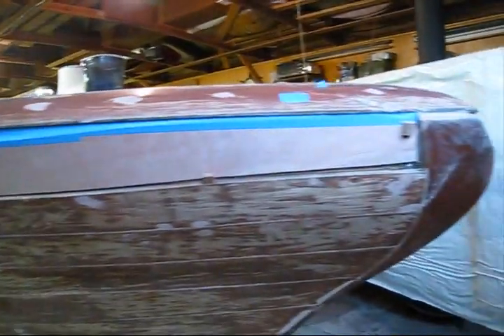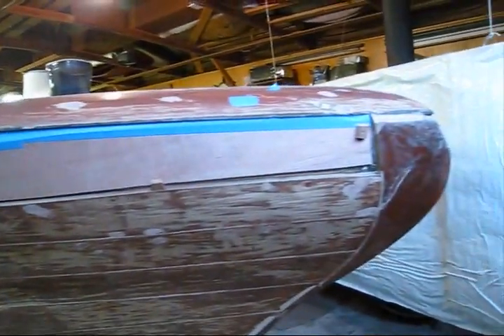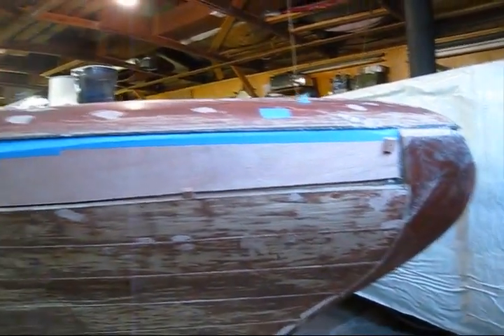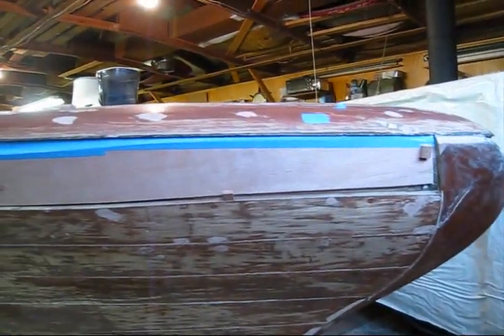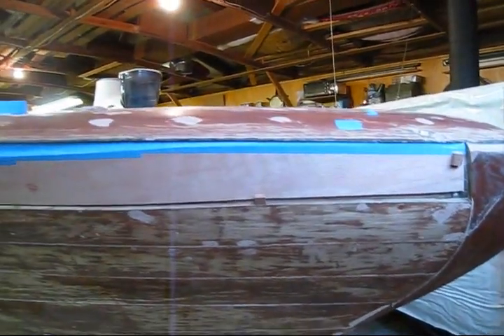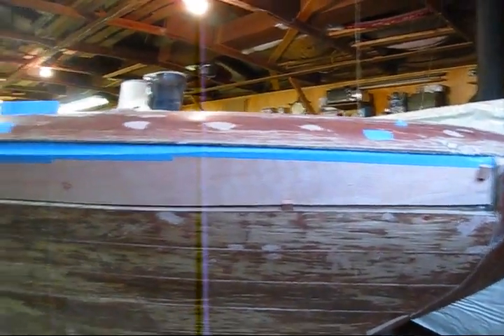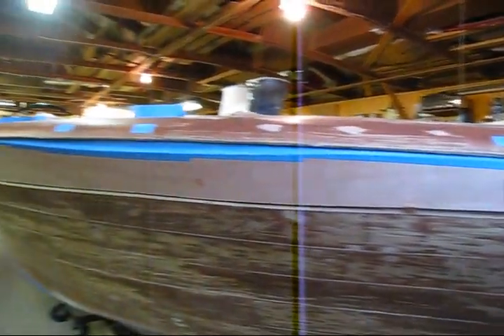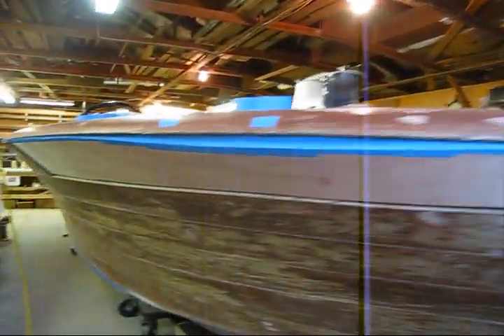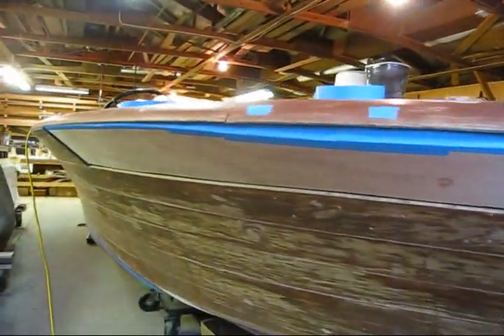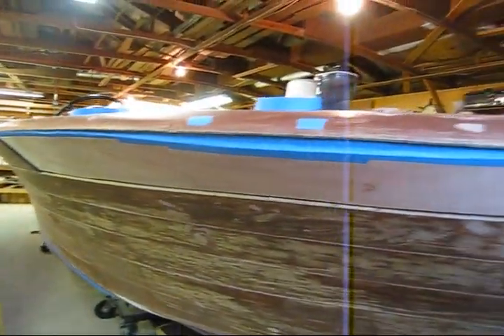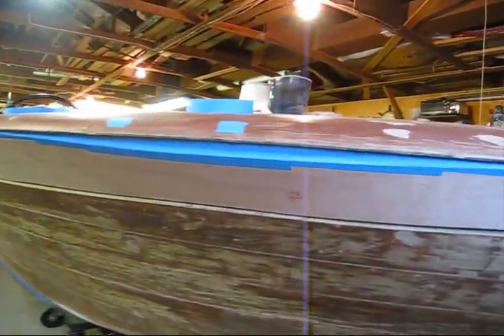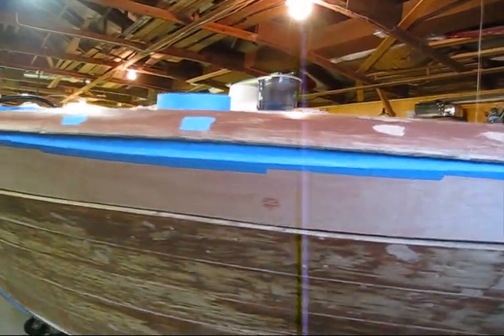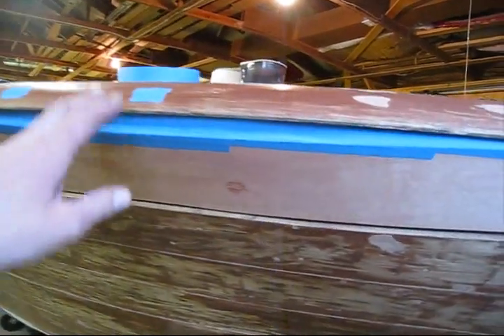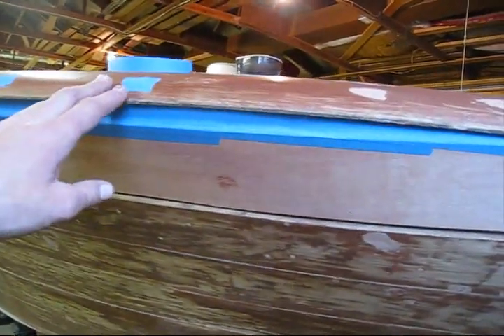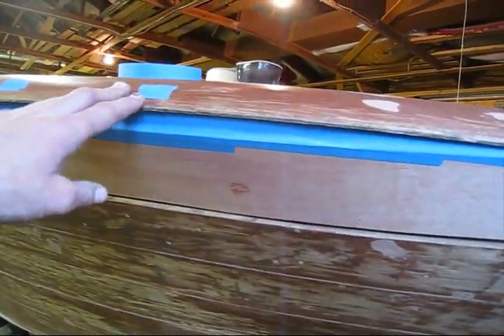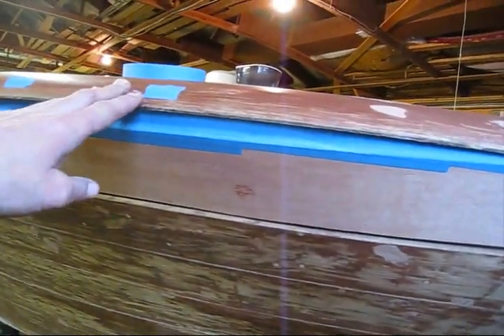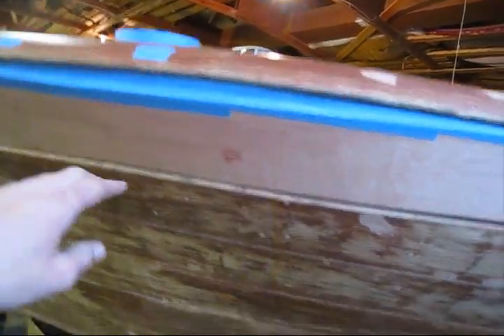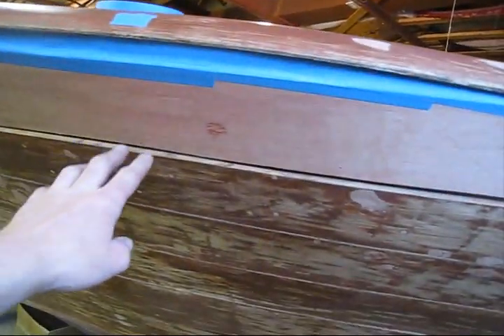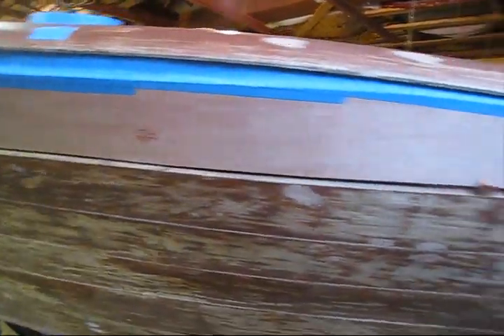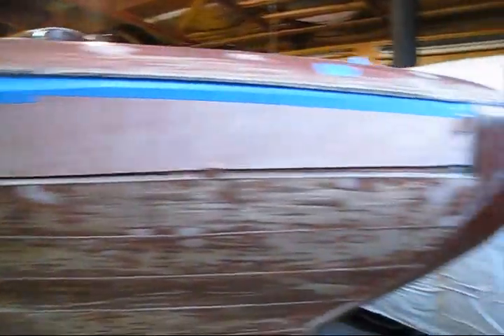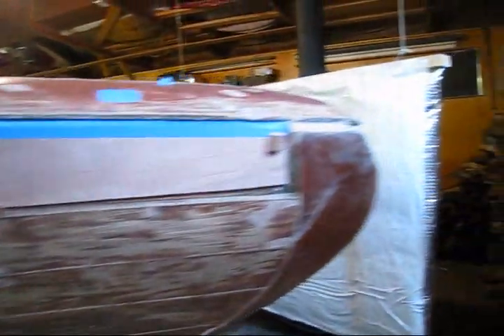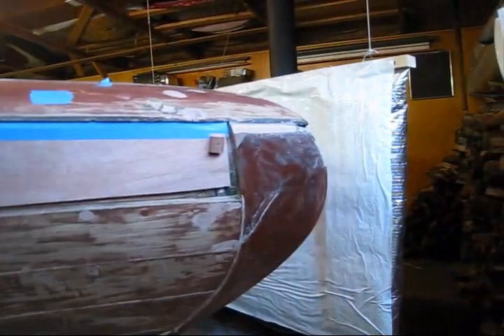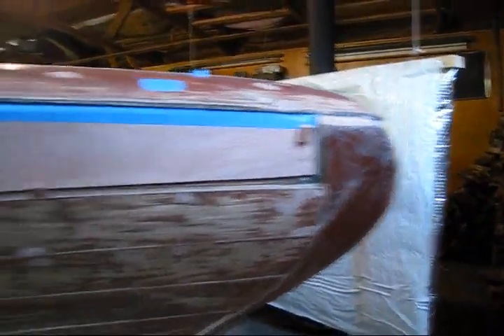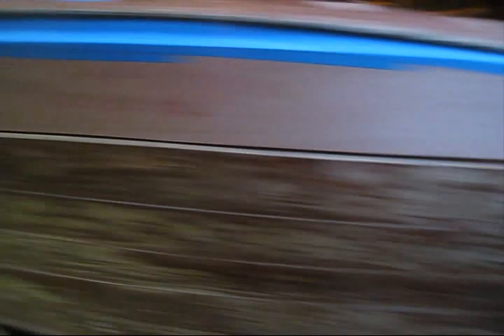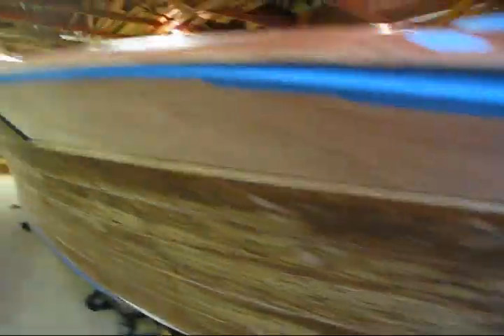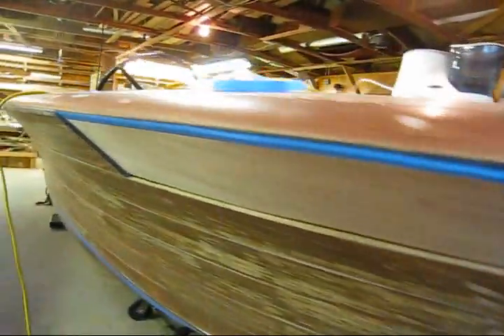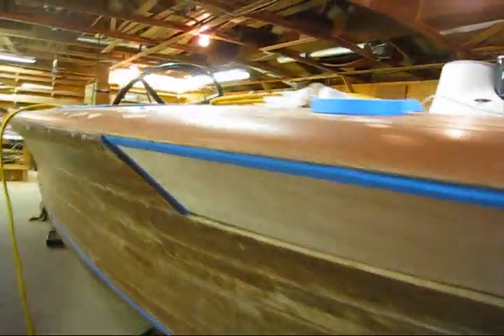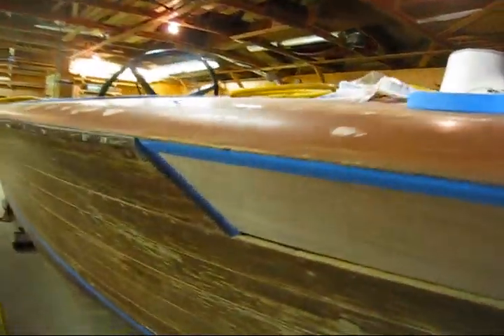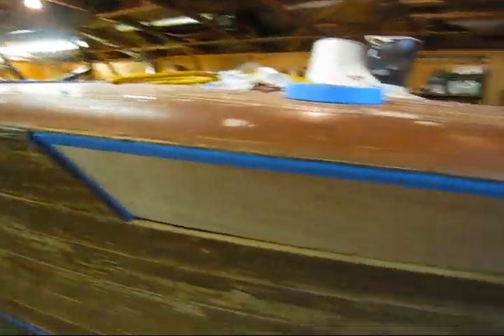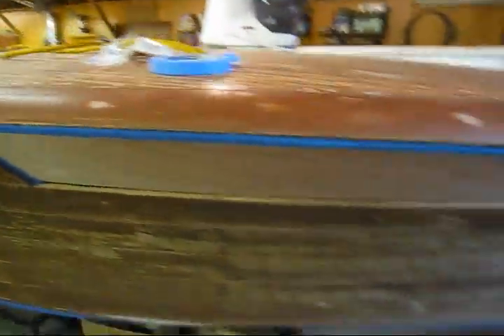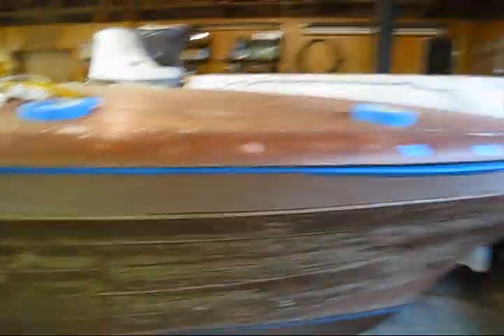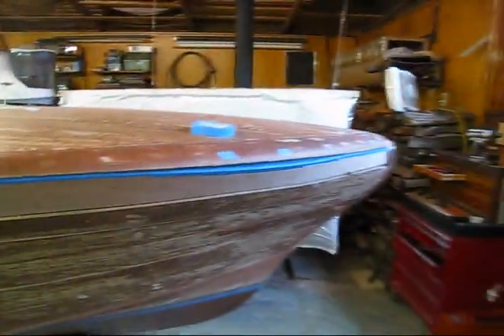This one here, I have to fit in between everything. There's a covering board on the top, there's a plank below it, bullnose up front, and the plank behind it. So it's surrounded by four sides.